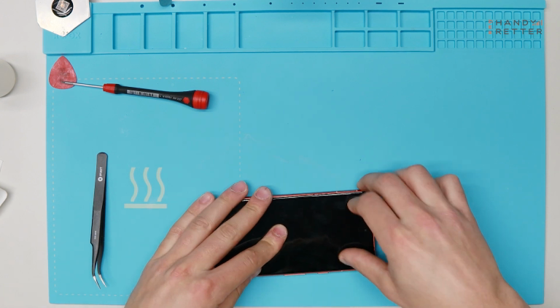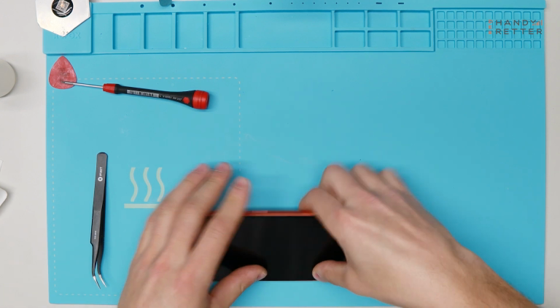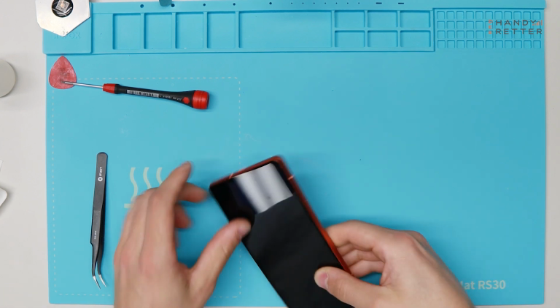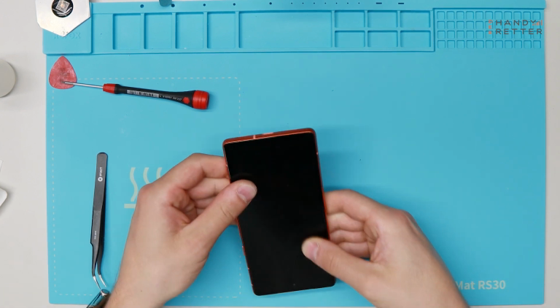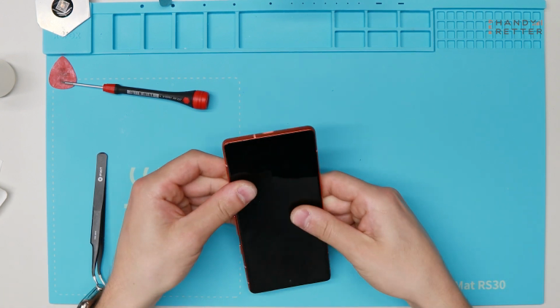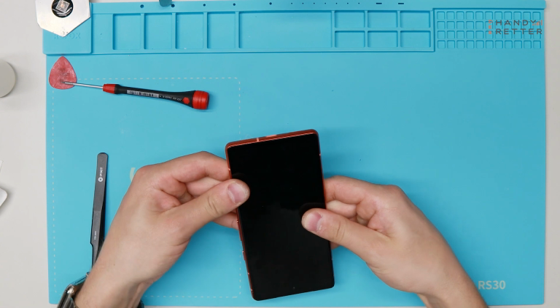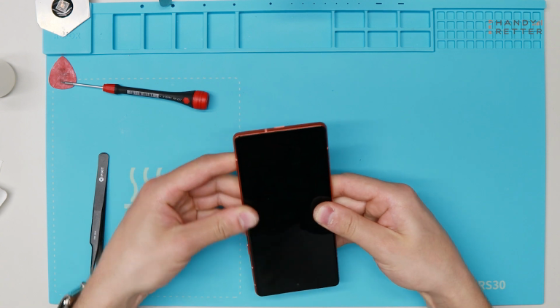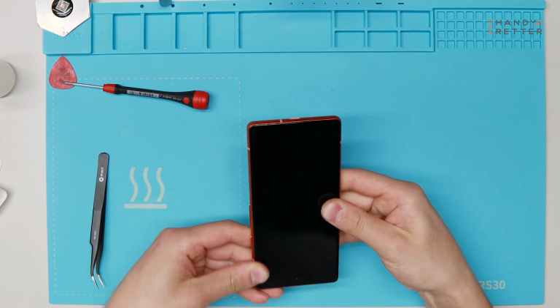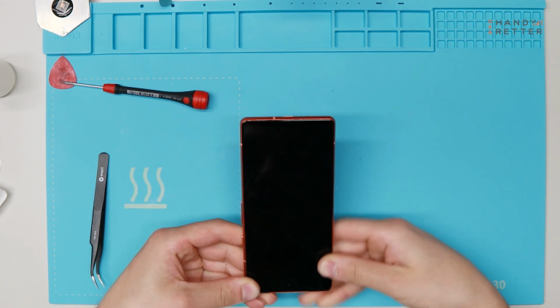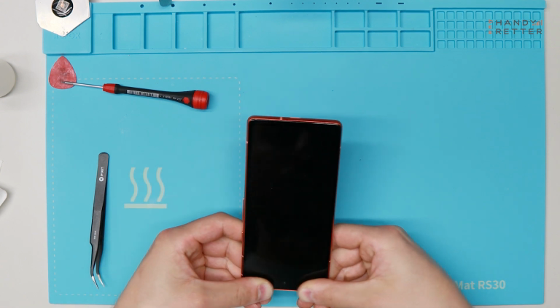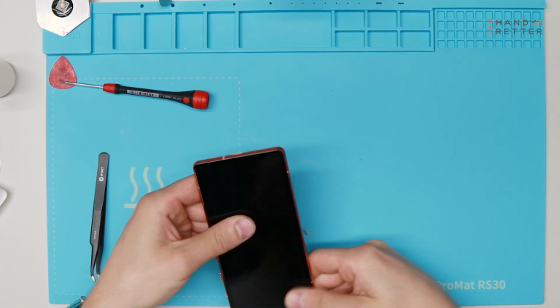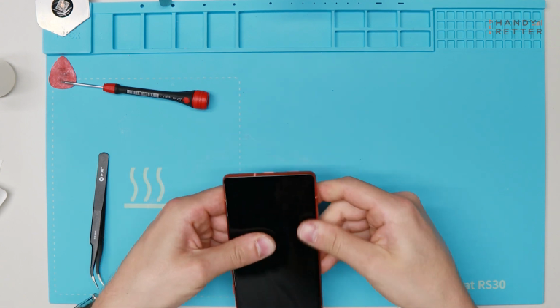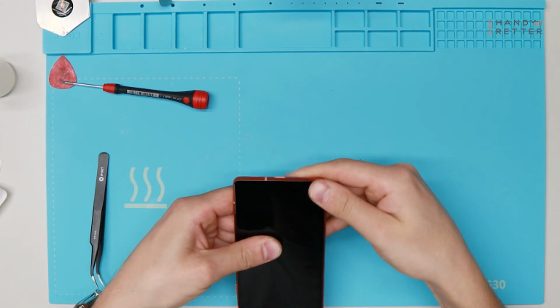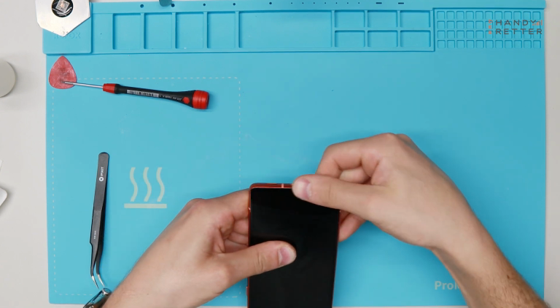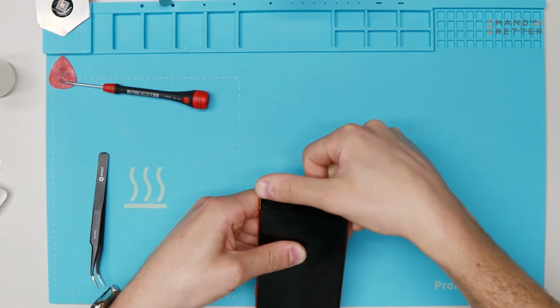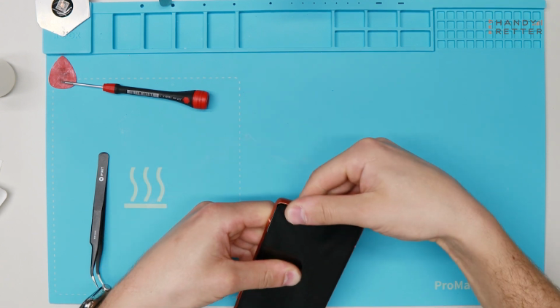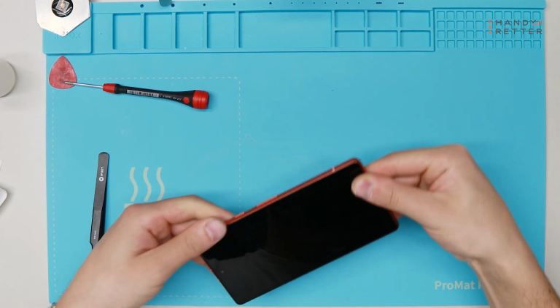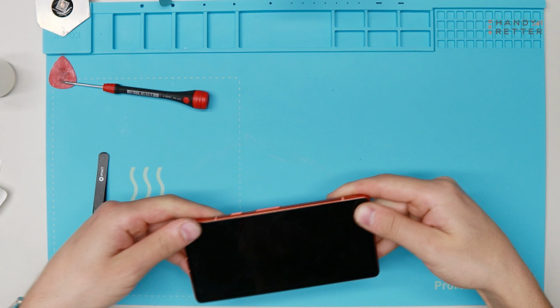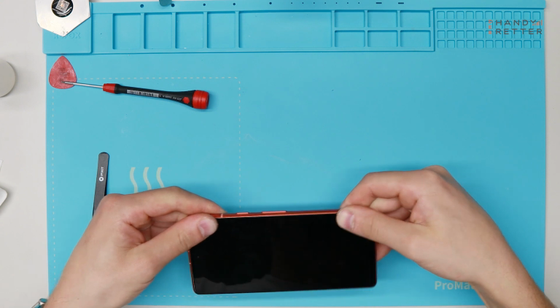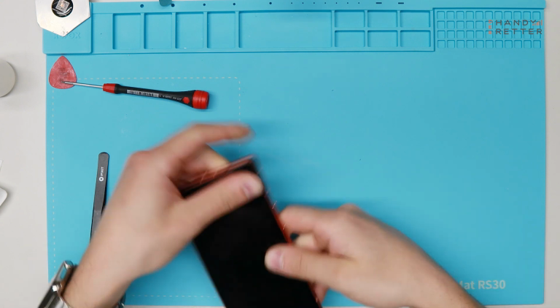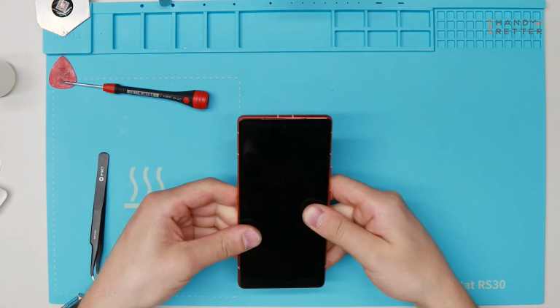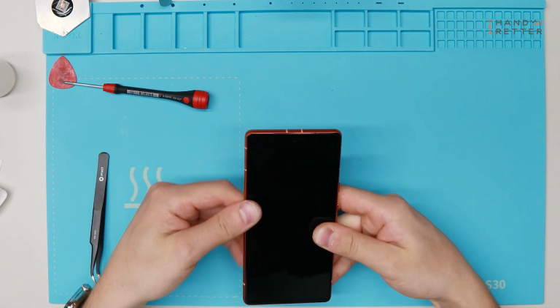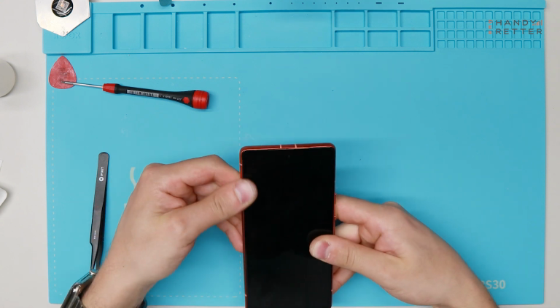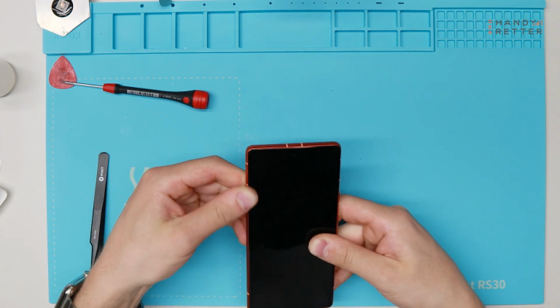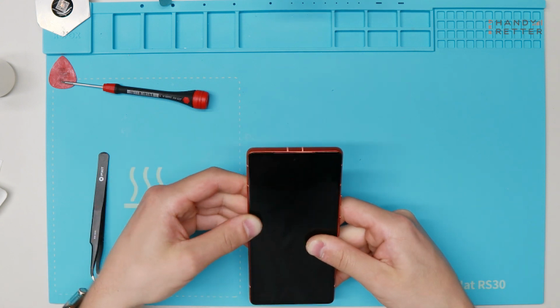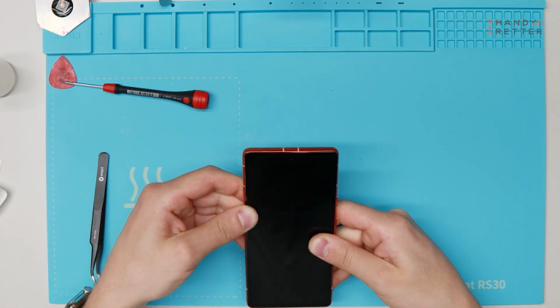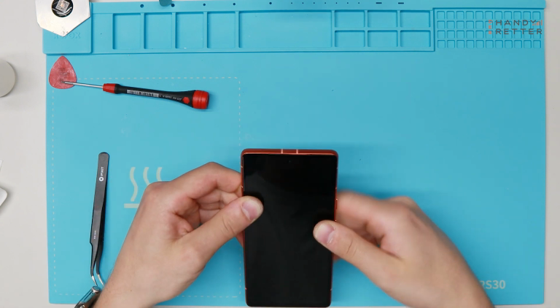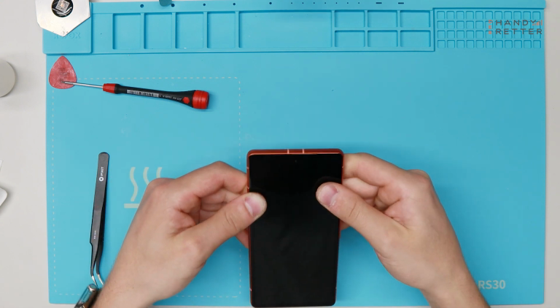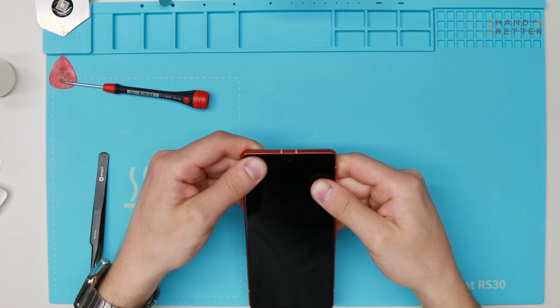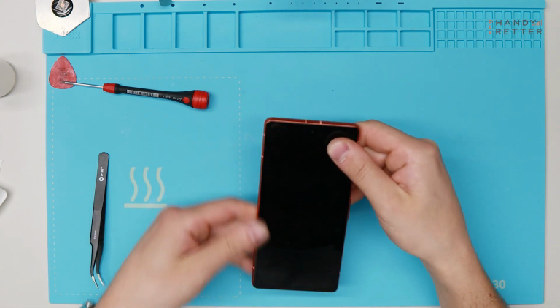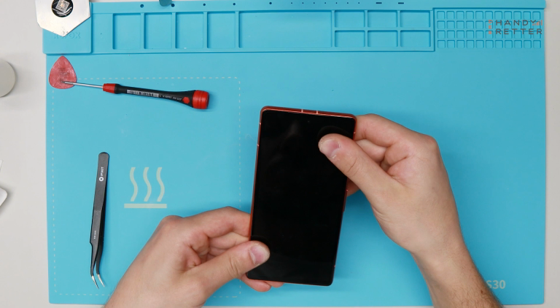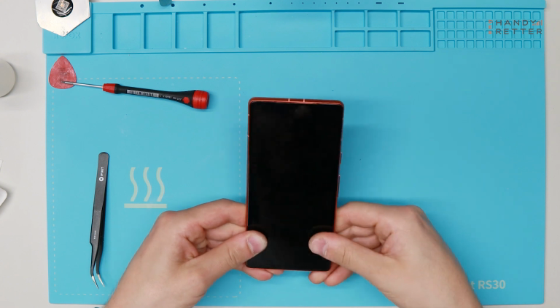As soon as the display is applied back to the frame, we will put it with some clamps for about three hours so the cold glue dries and is really strong, and the display fits back to the frame.